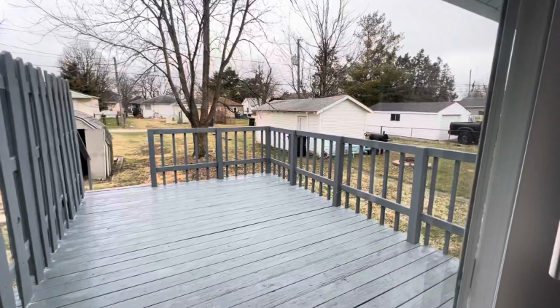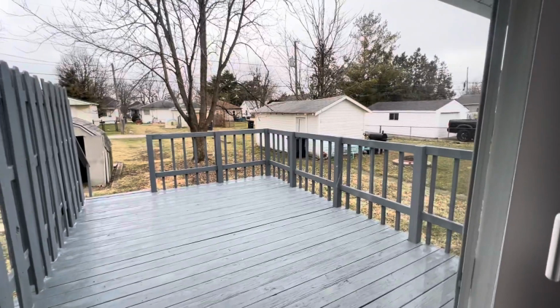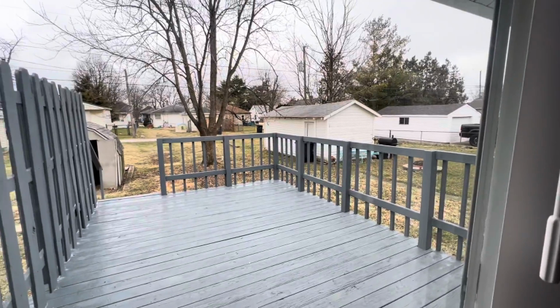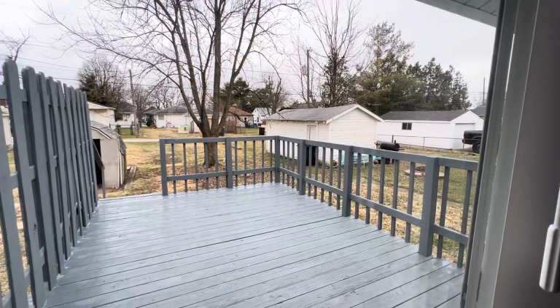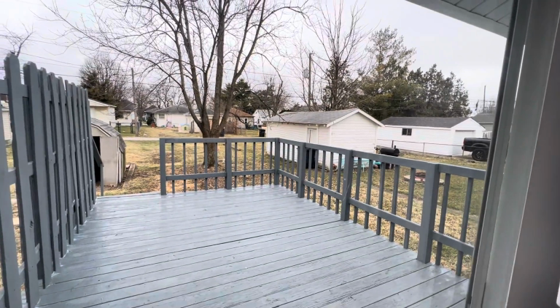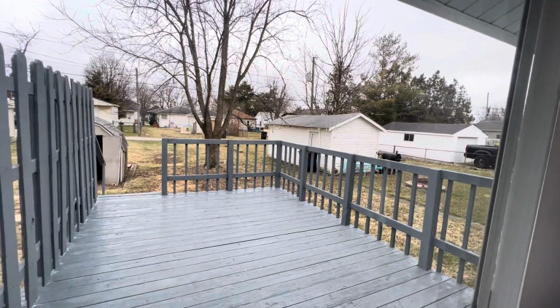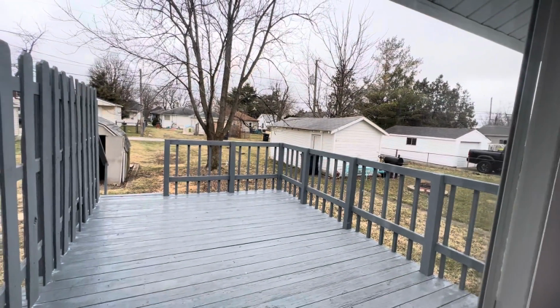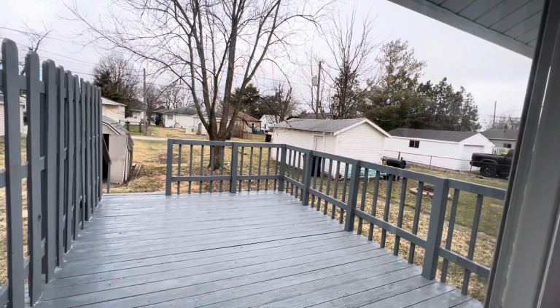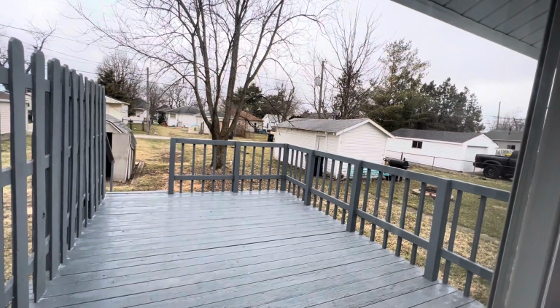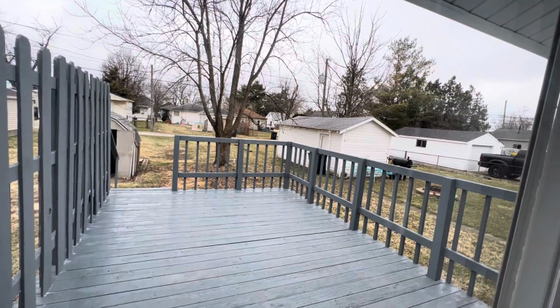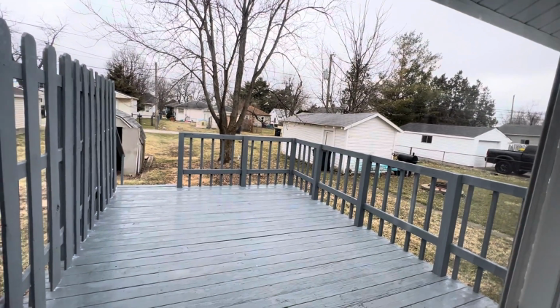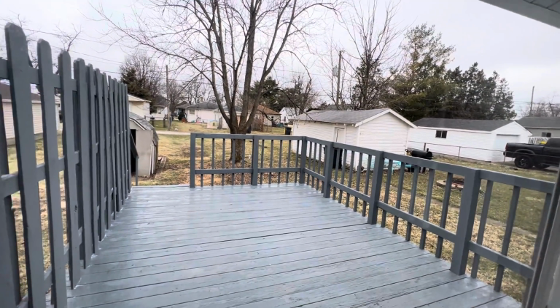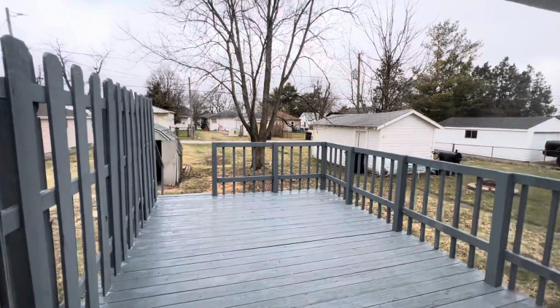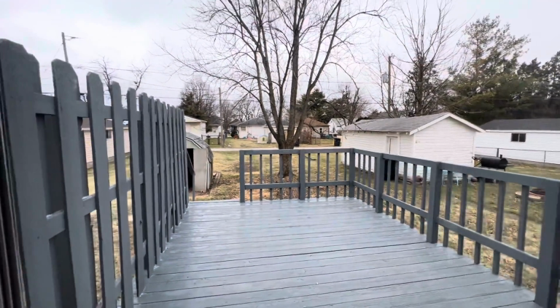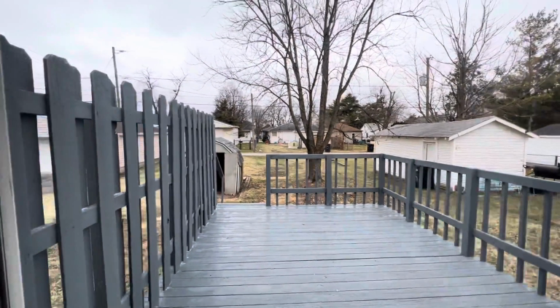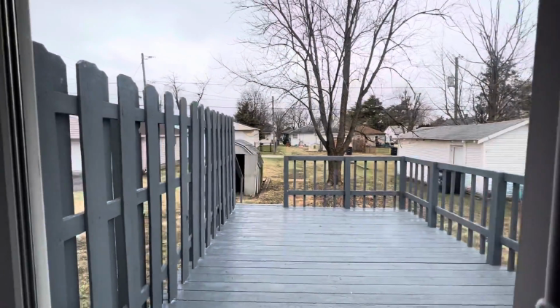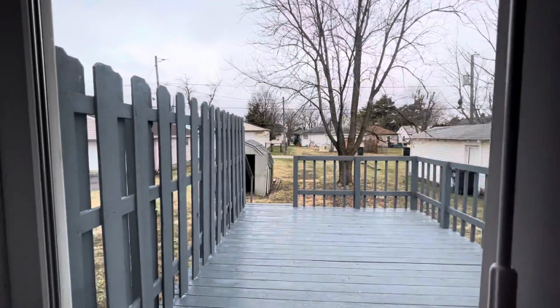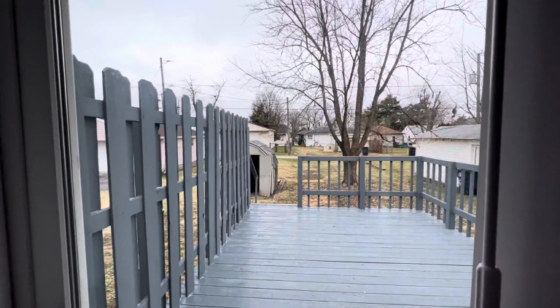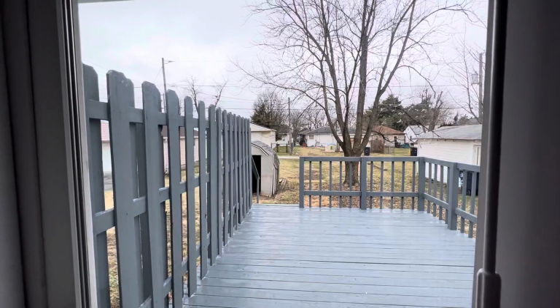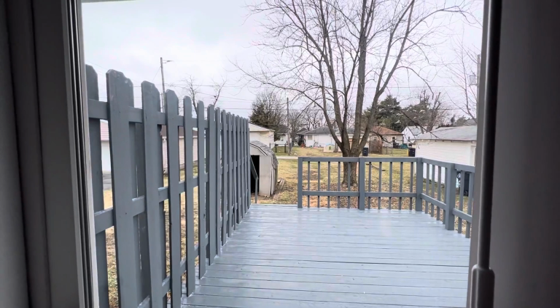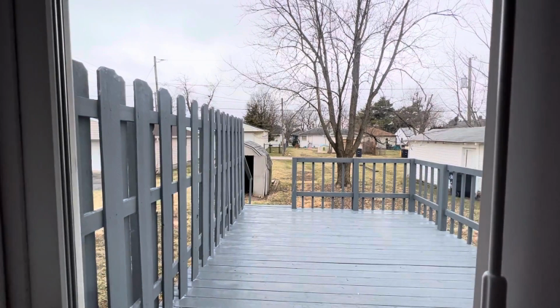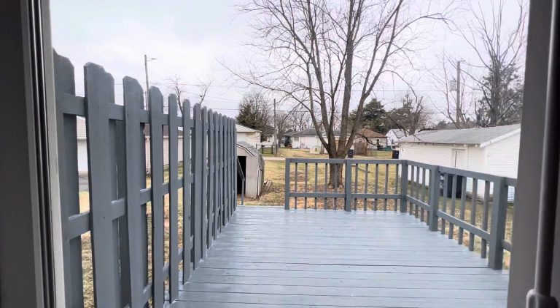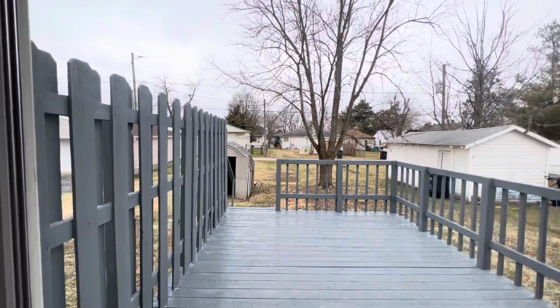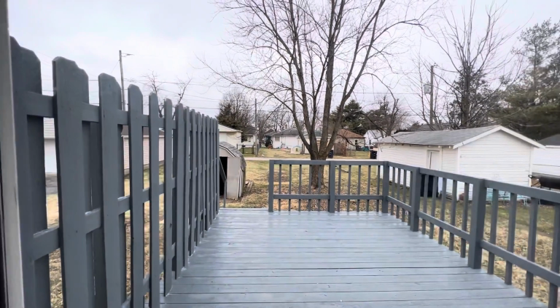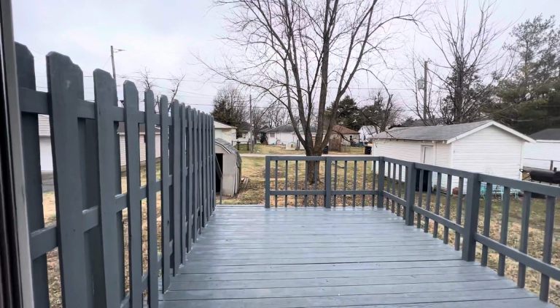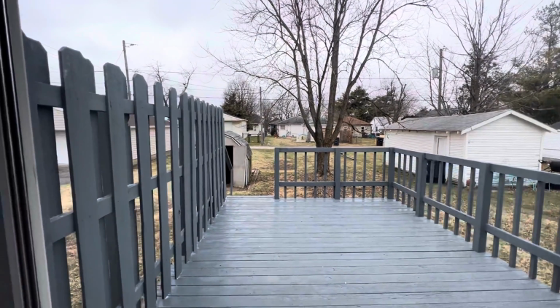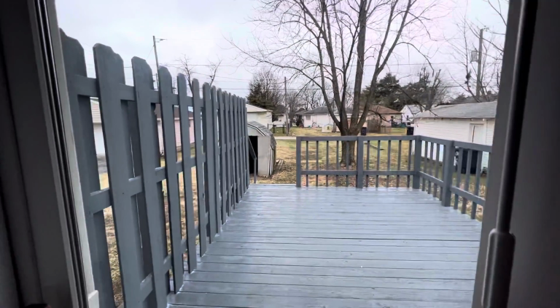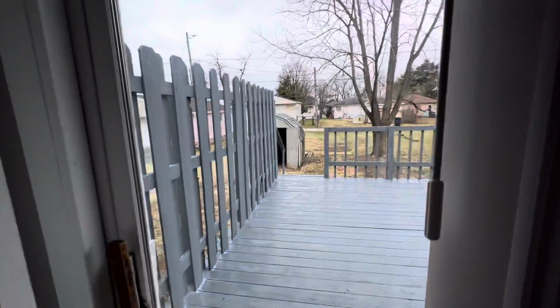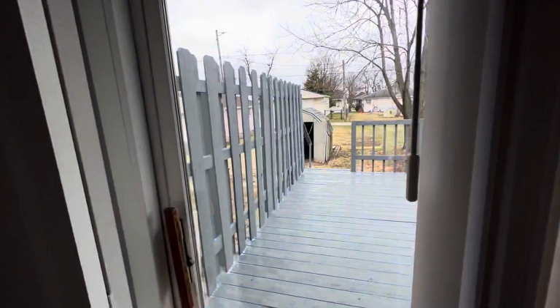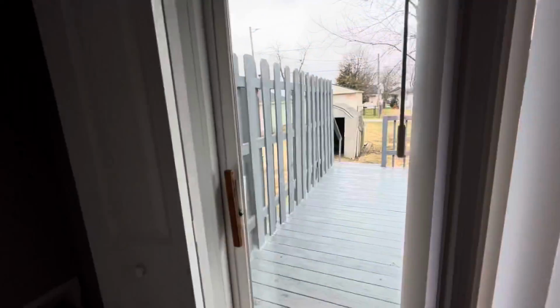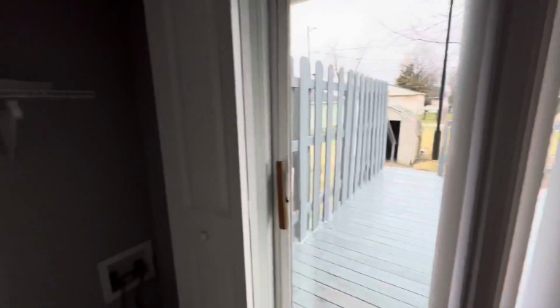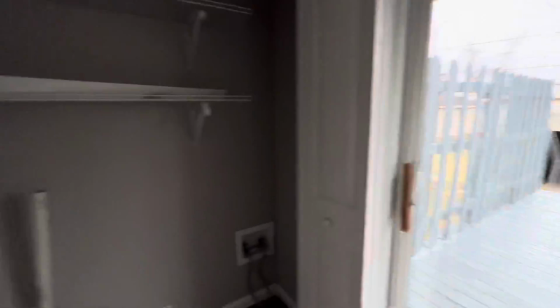Really nice deck off the back, good yard, no fencing — but that's not uncommon. In fact, I'd say that's more common to not have fencing, but a nice deck here for sure.